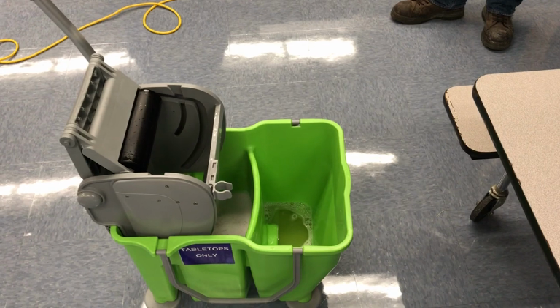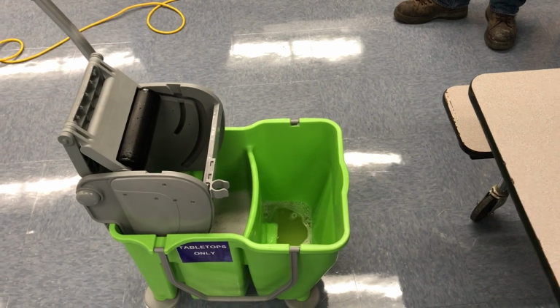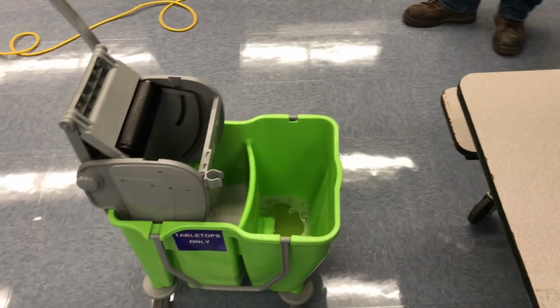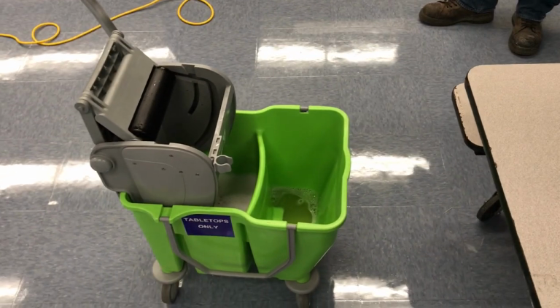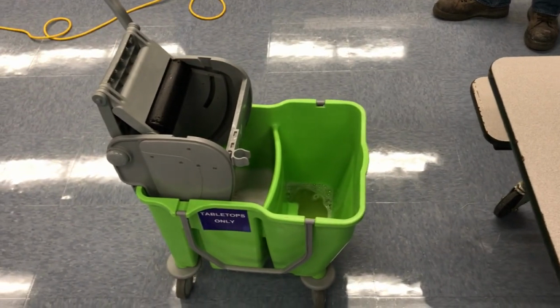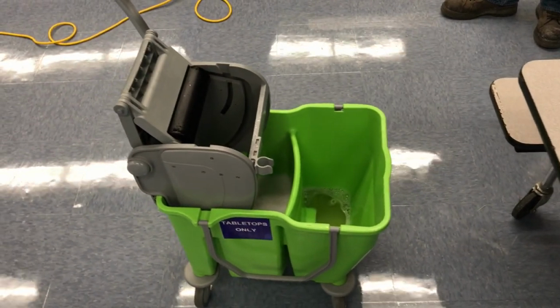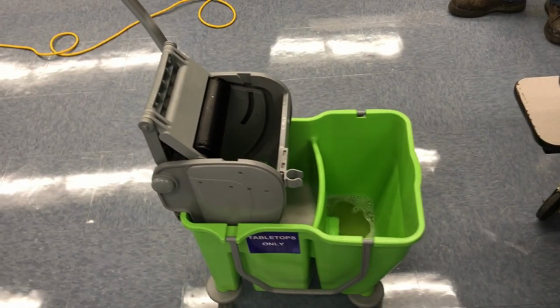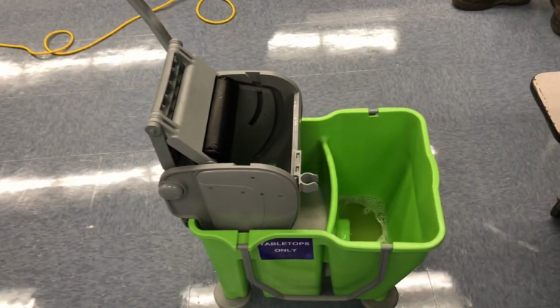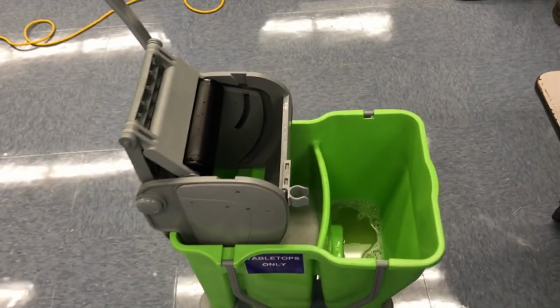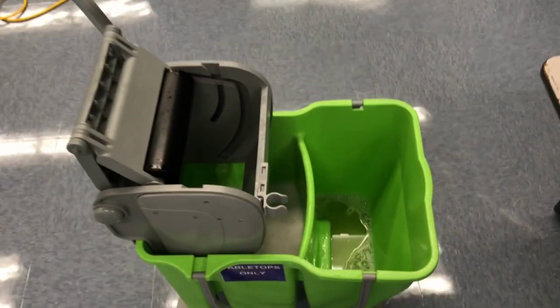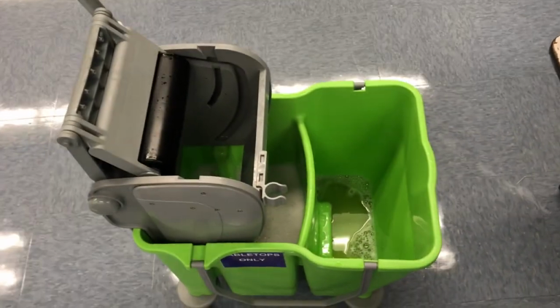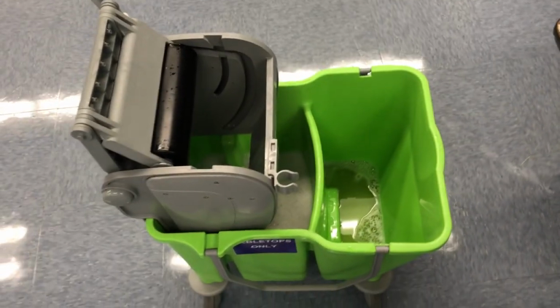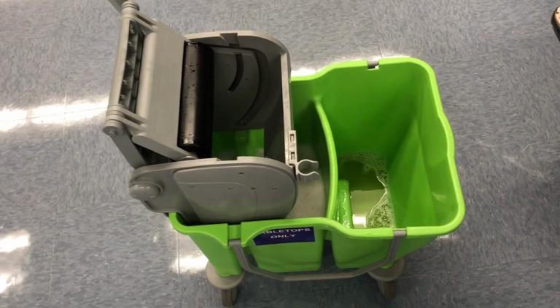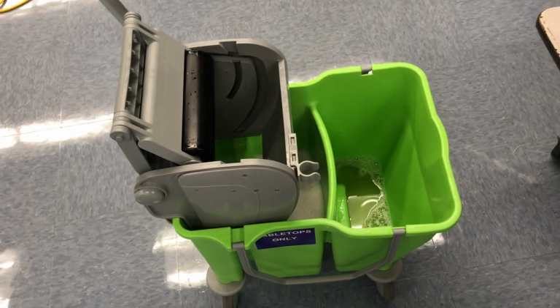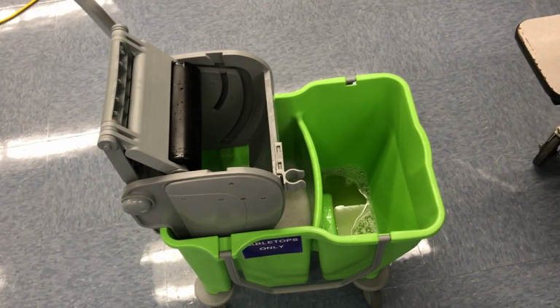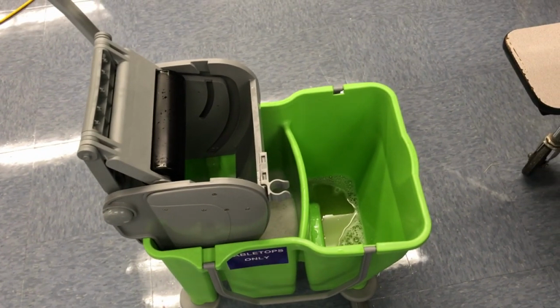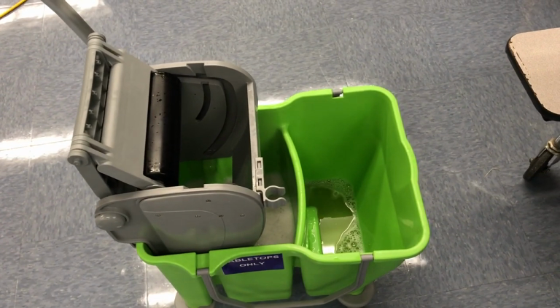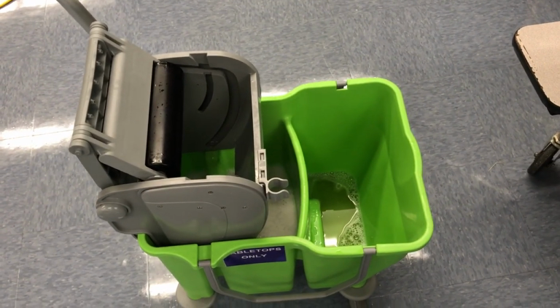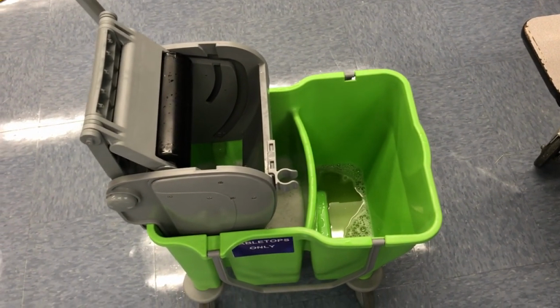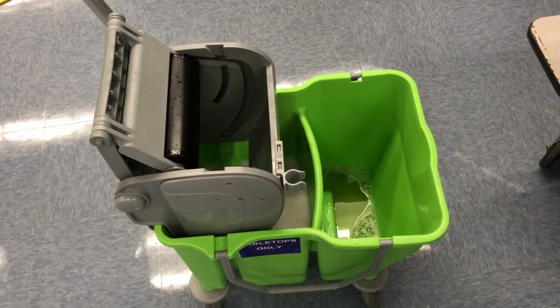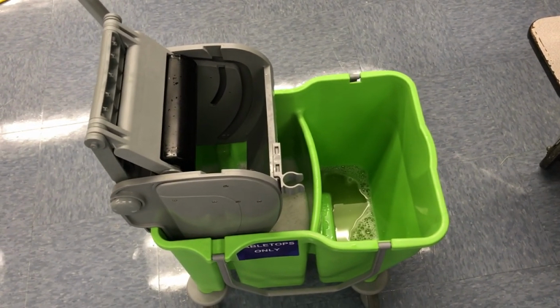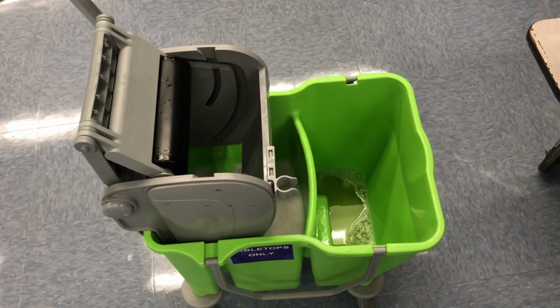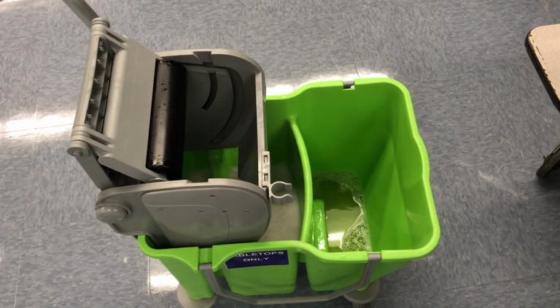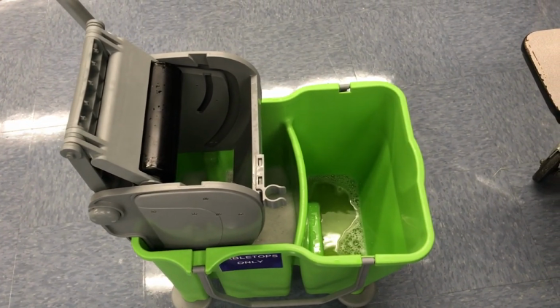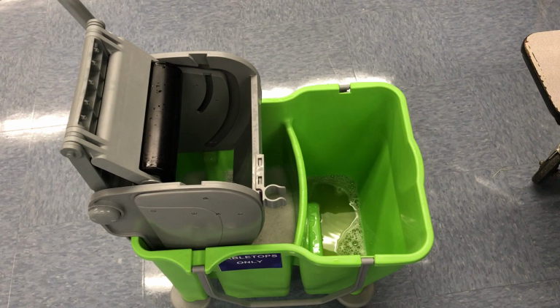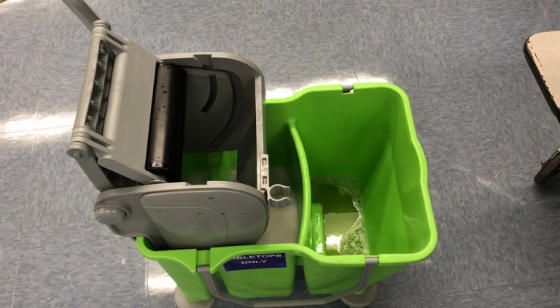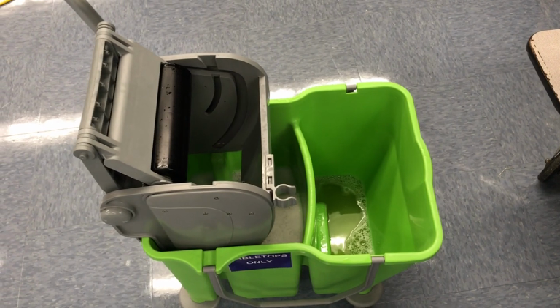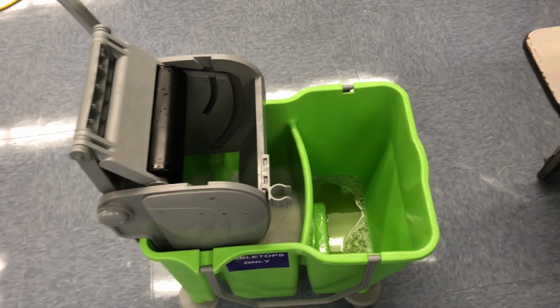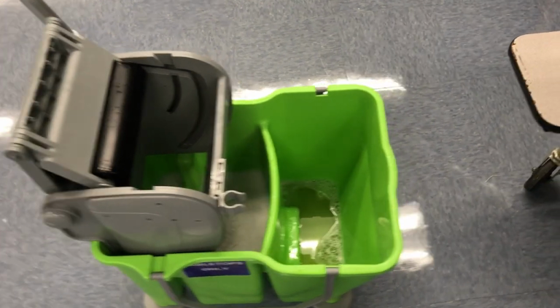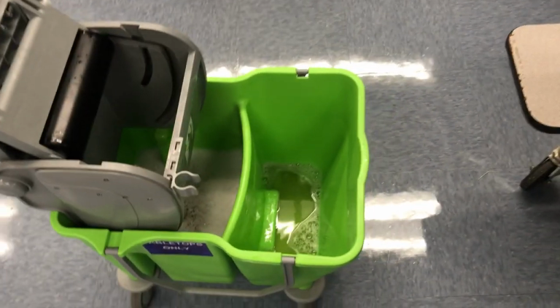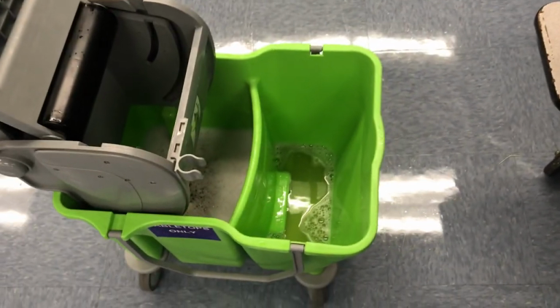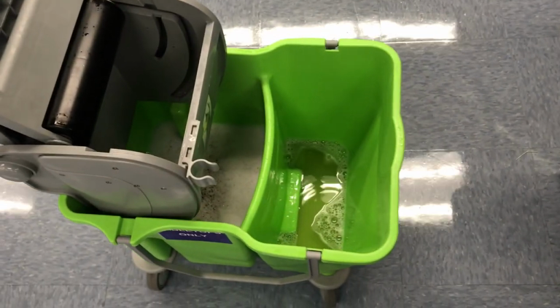We're going to do a demo of the tabletop mop bucket system. Before anything, you set up your mop bucket solution in two compartments: clean solution and sanitizer. You can already see the difference because we've been using this as a demo.